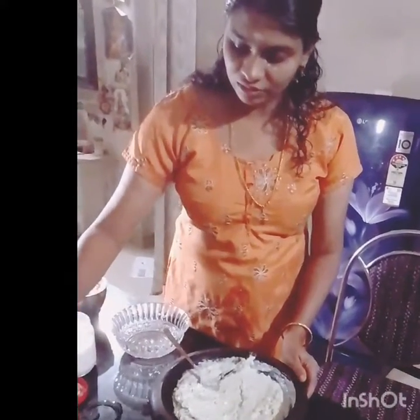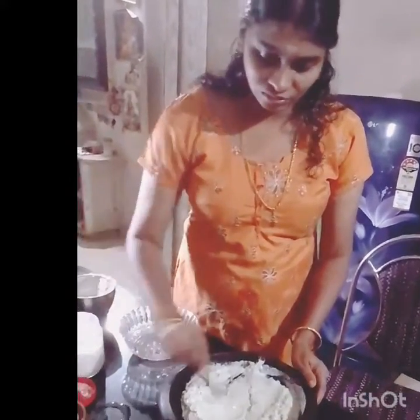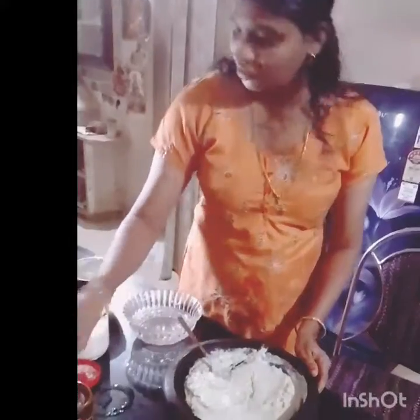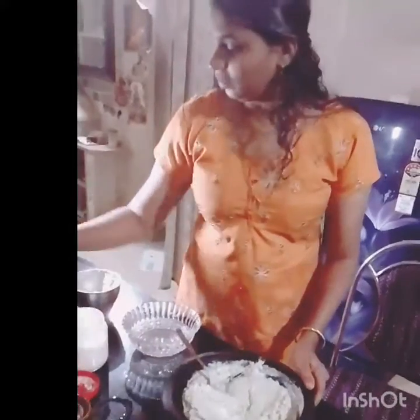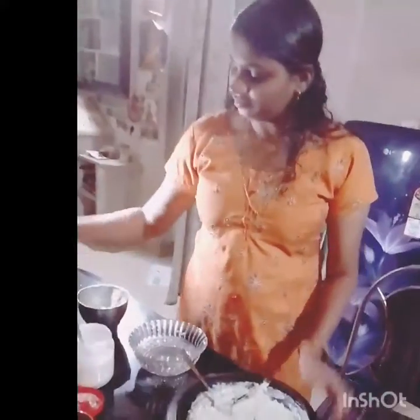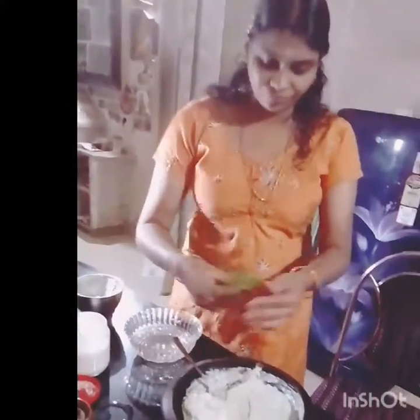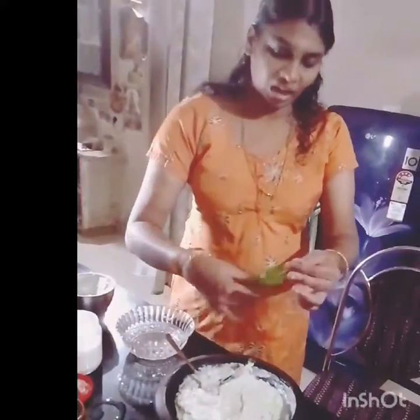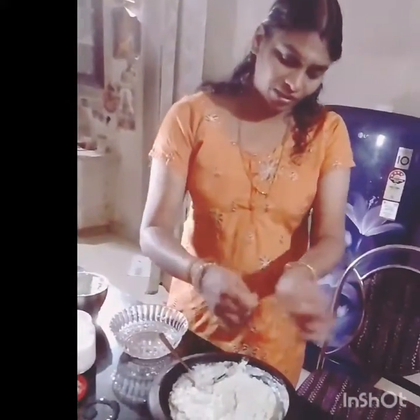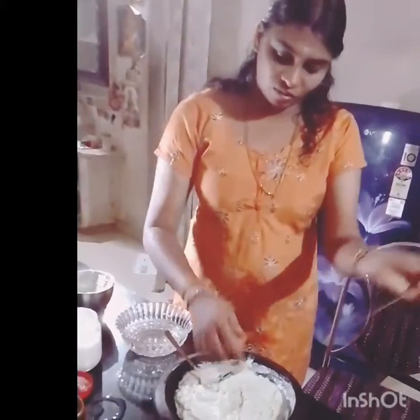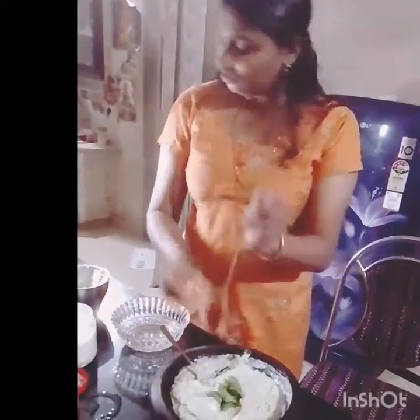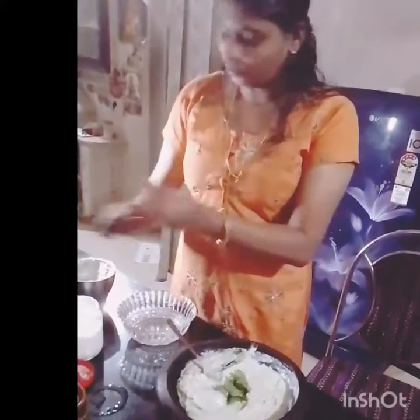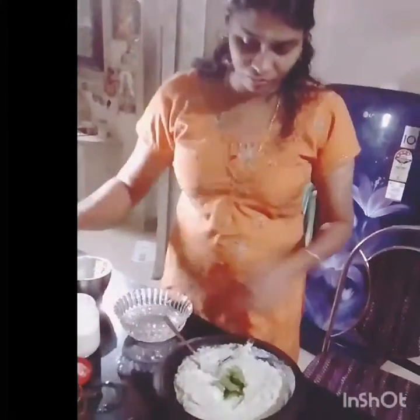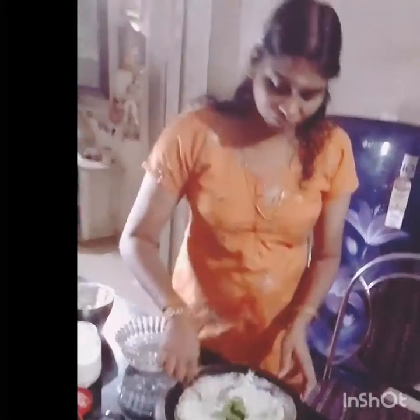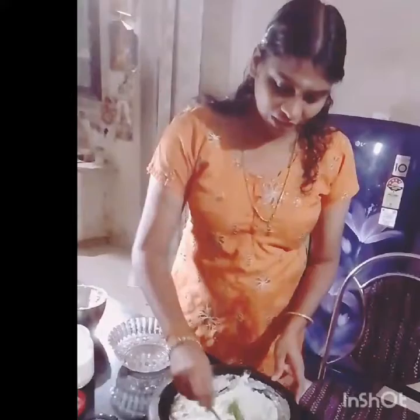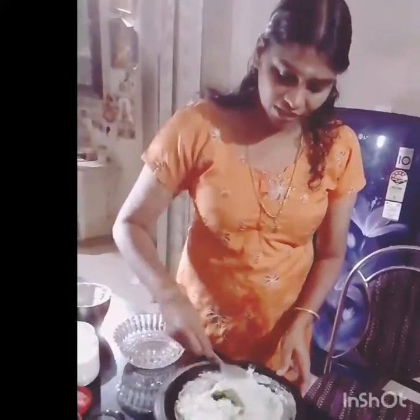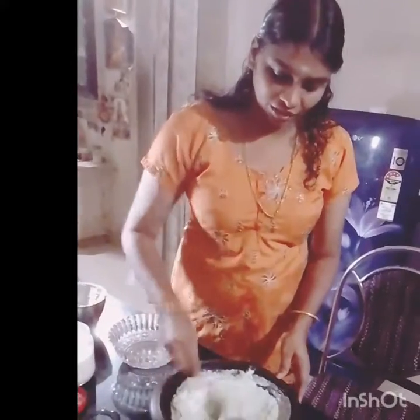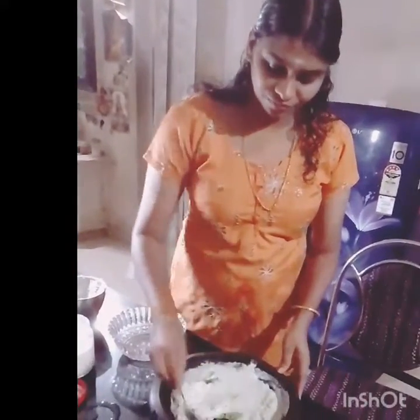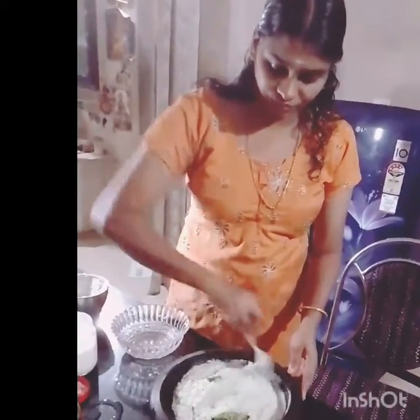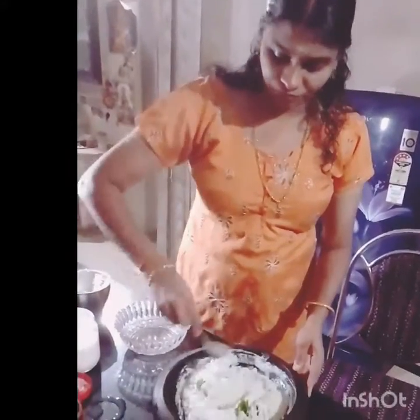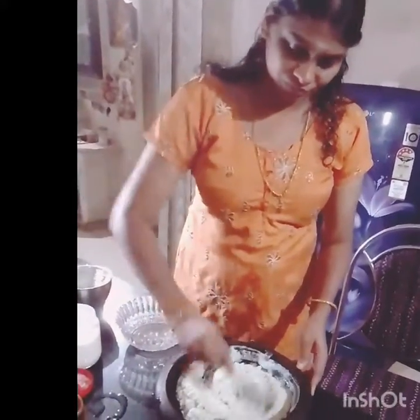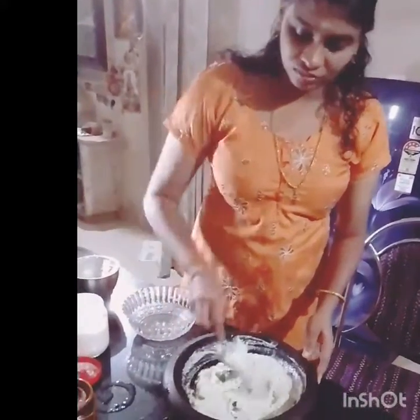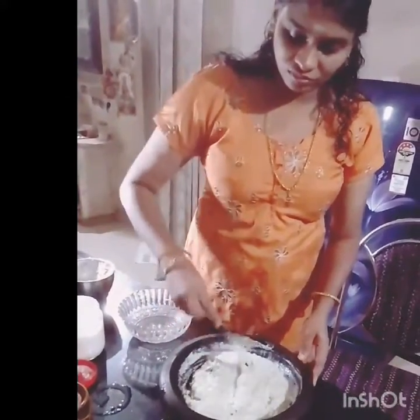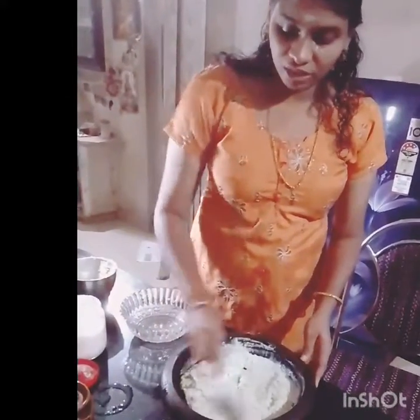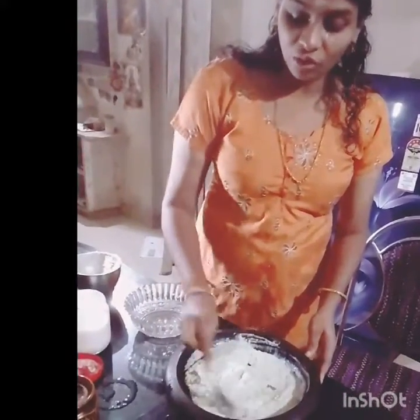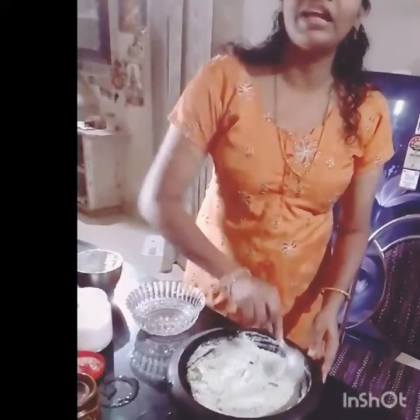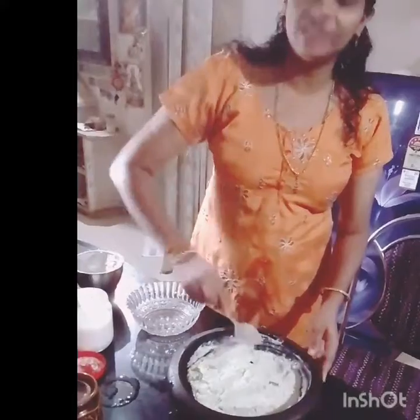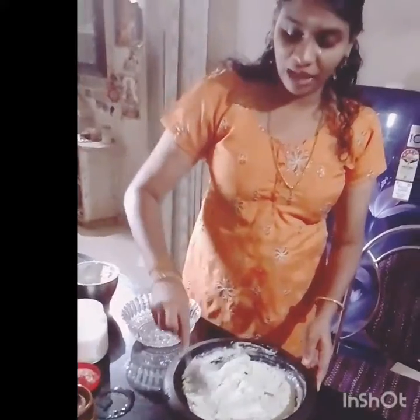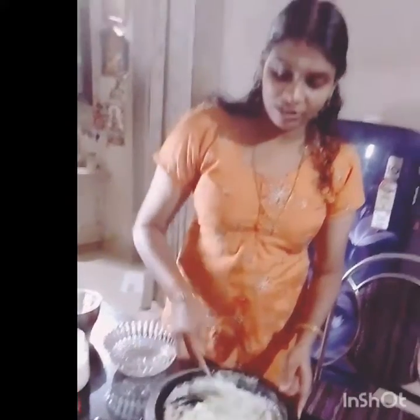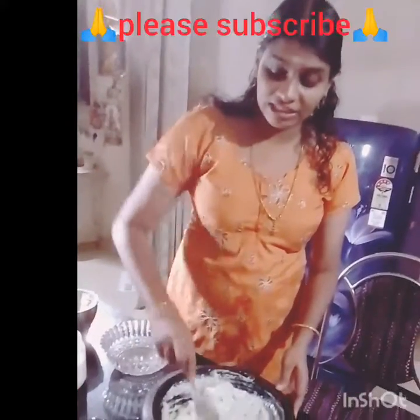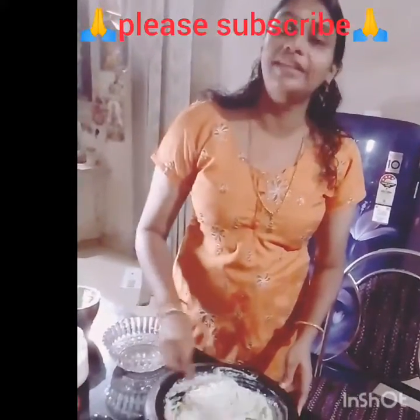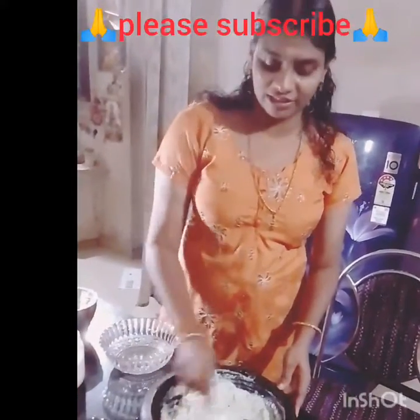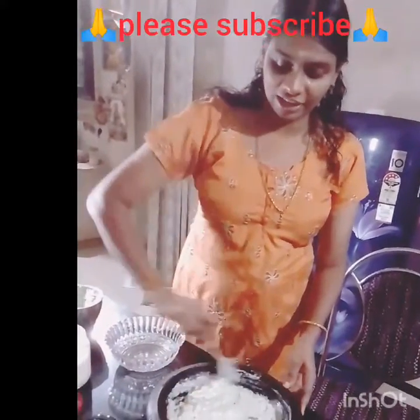We will mix it up and mix it up. We will mix it up and be healthy. Ready?